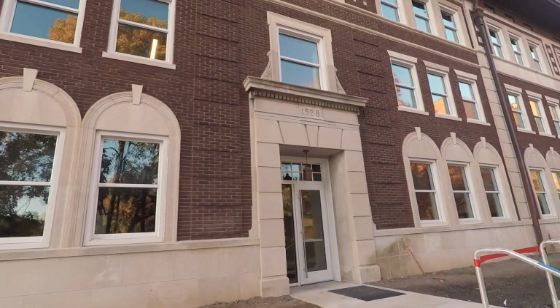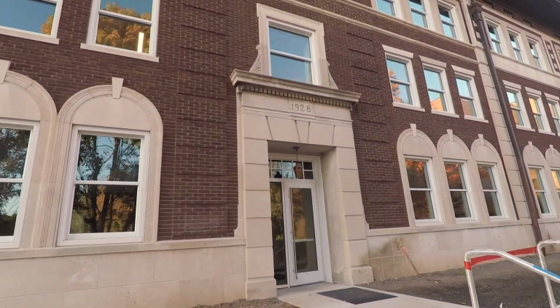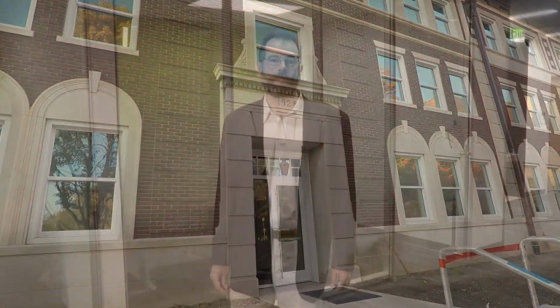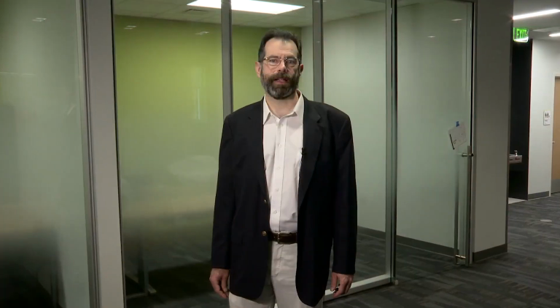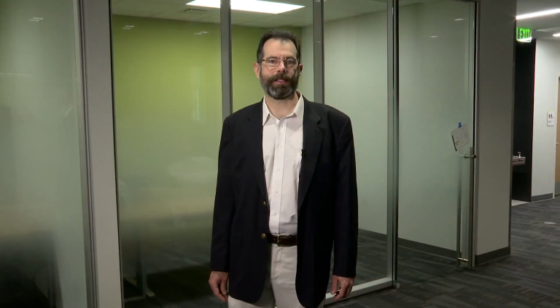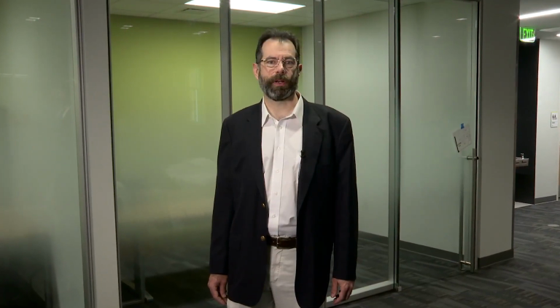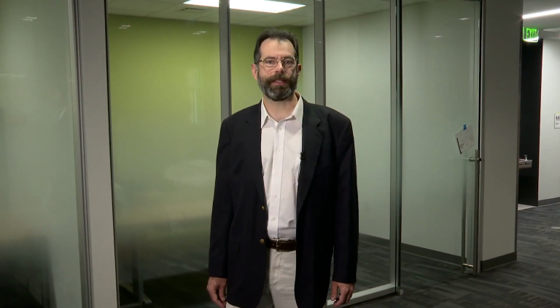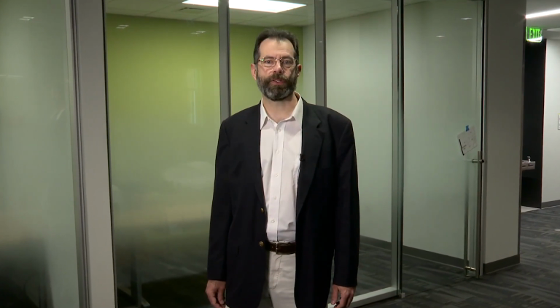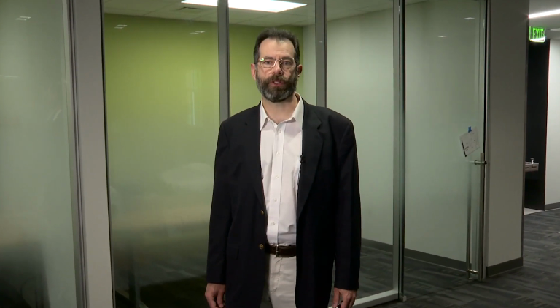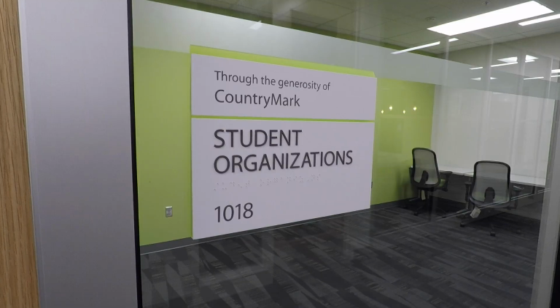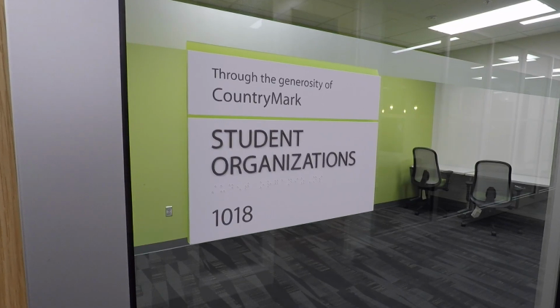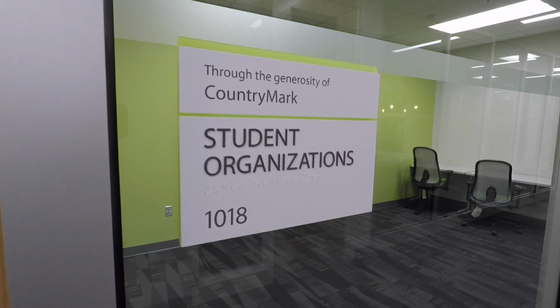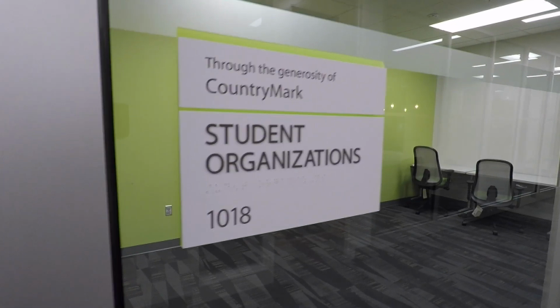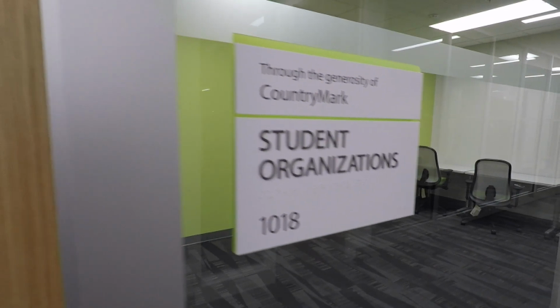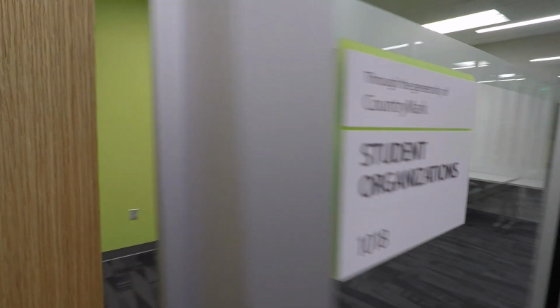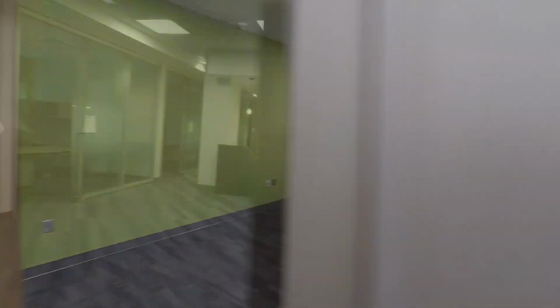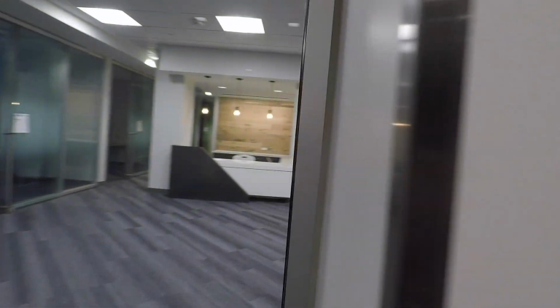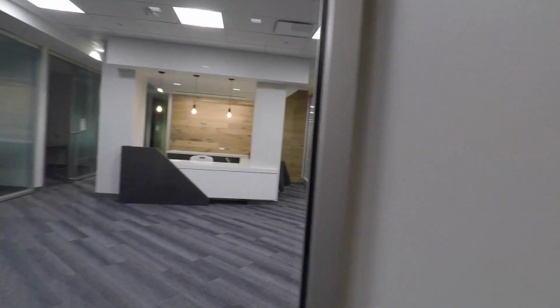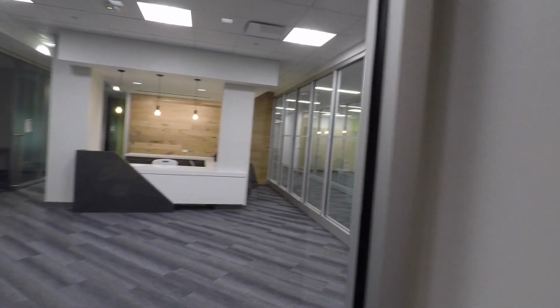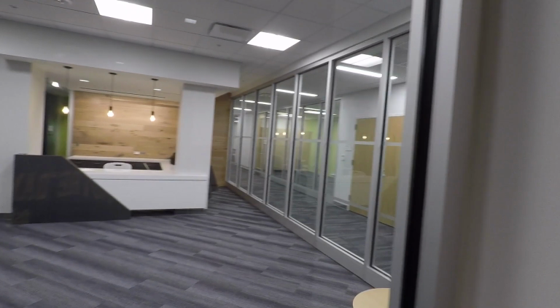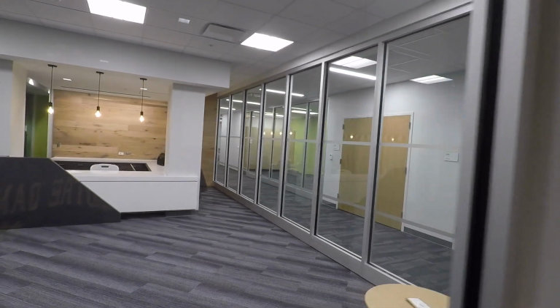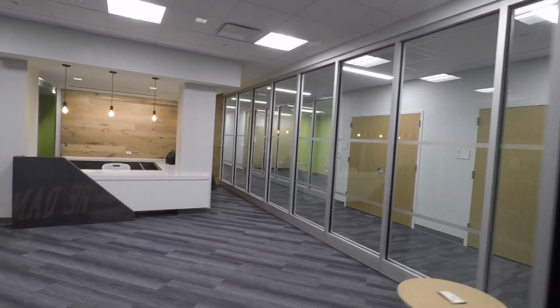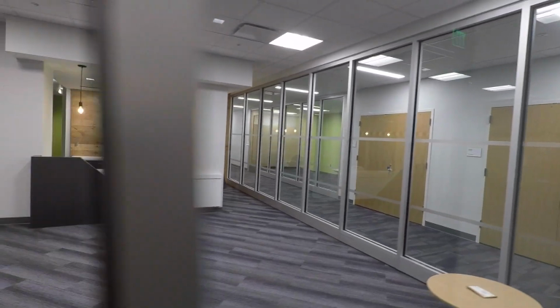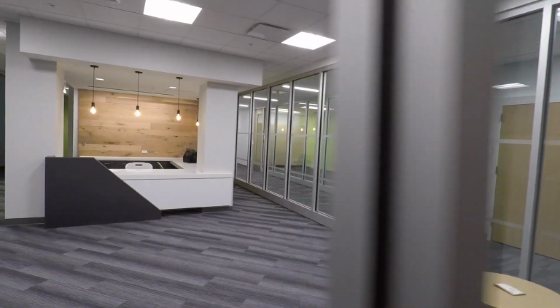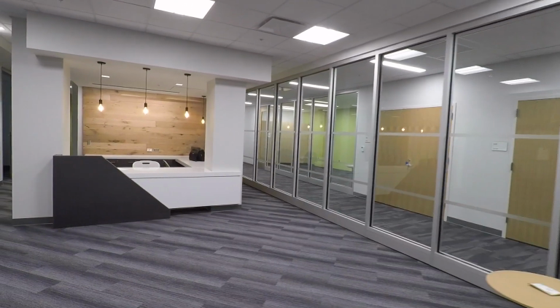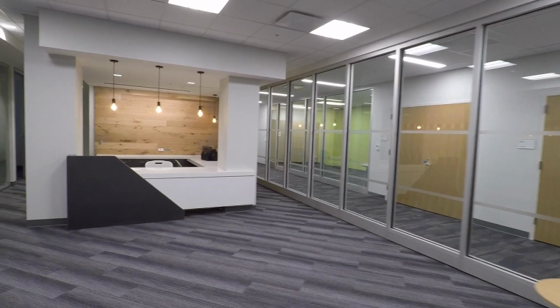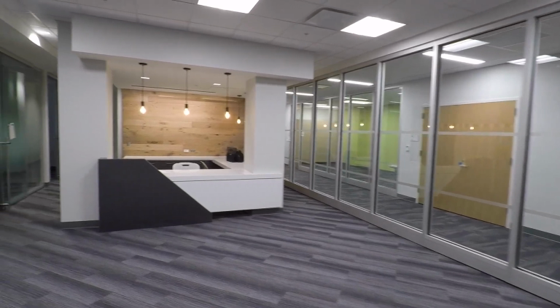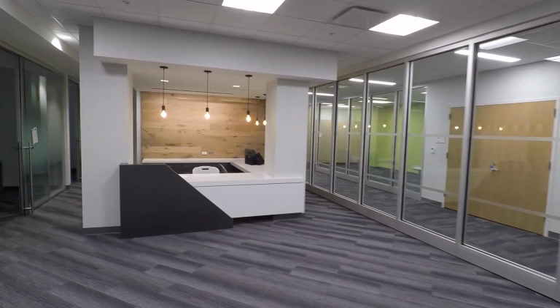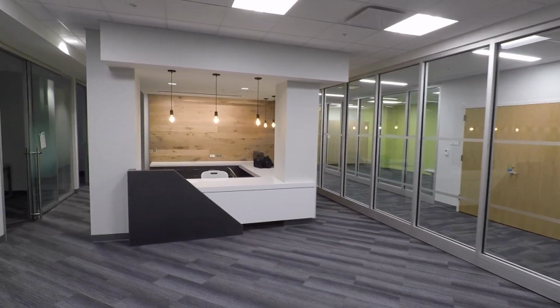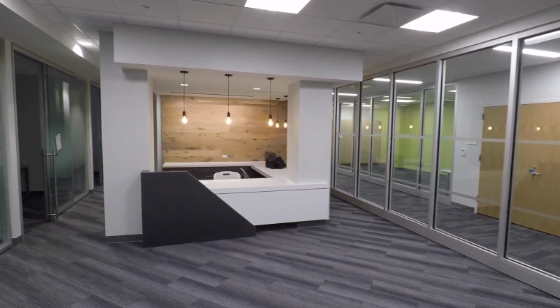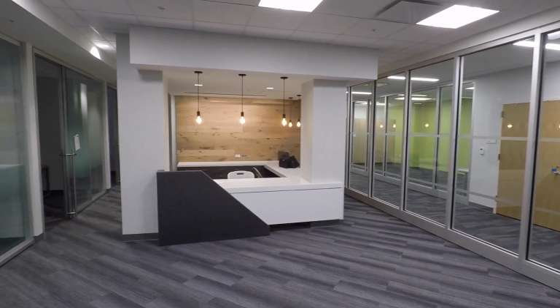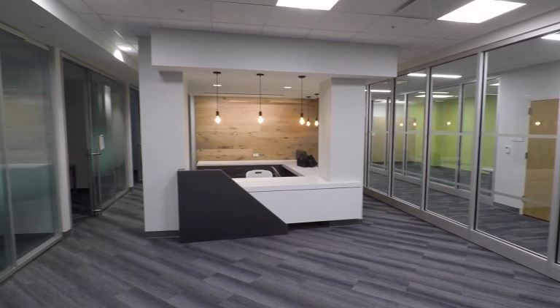The renovated building provides spaces for advising and other student services such as student clubs. Faculty offices and student-faculty collaborative spaces can be found in this totally redesigned interior.